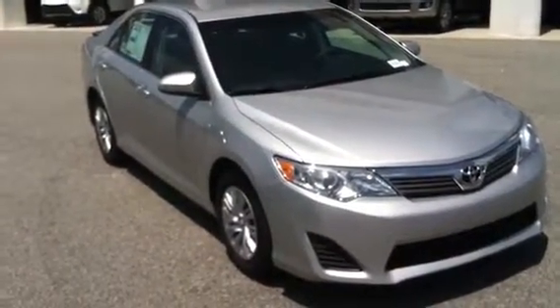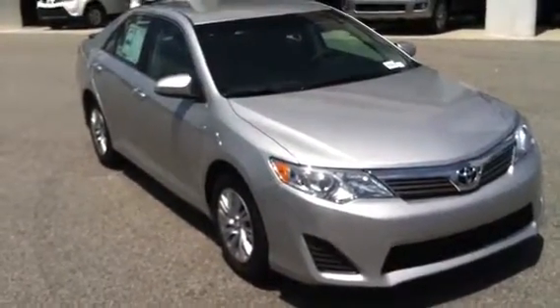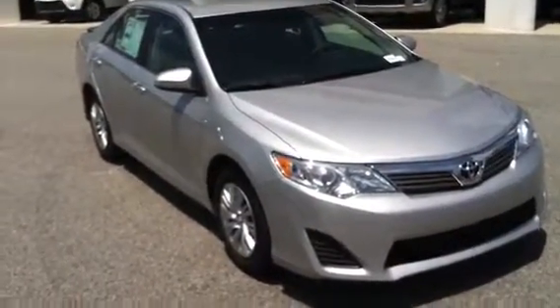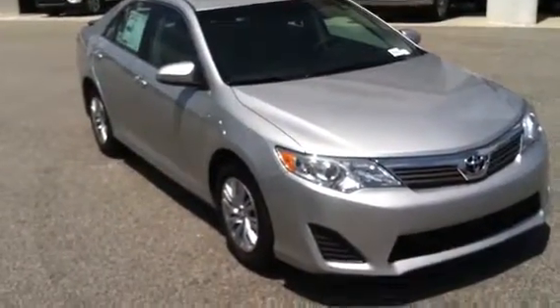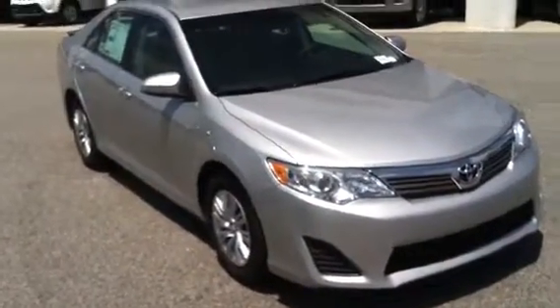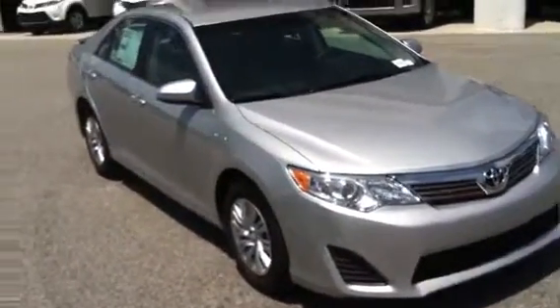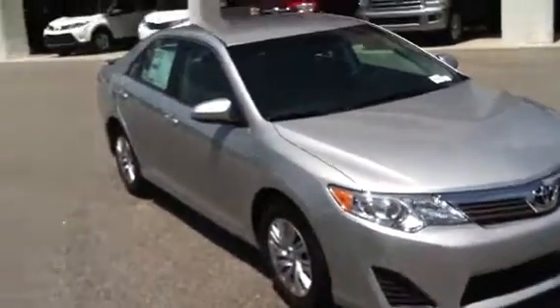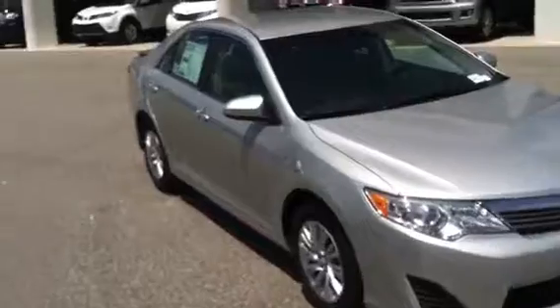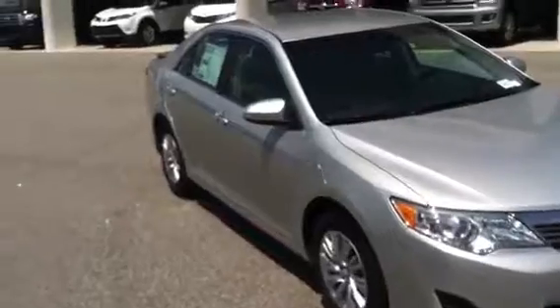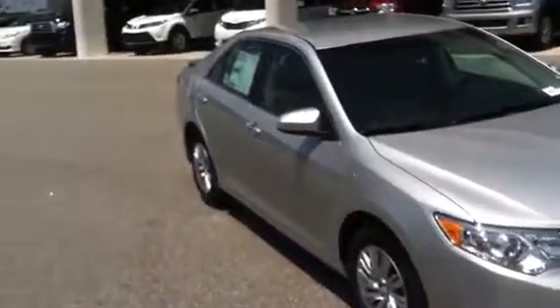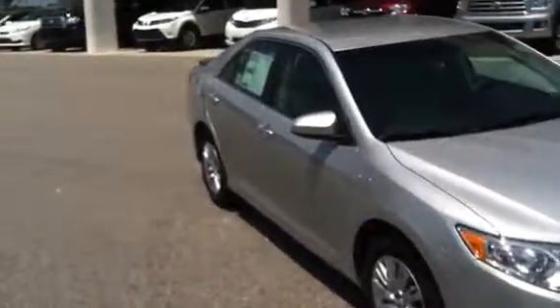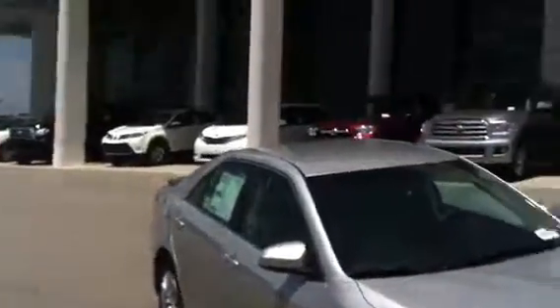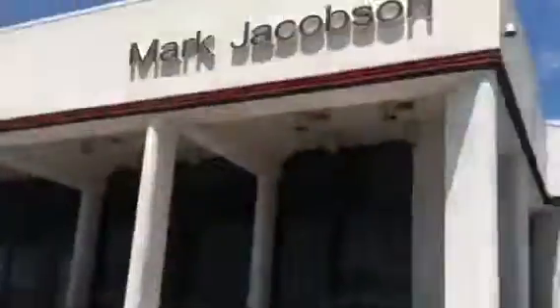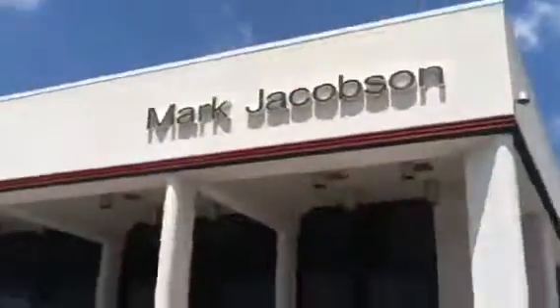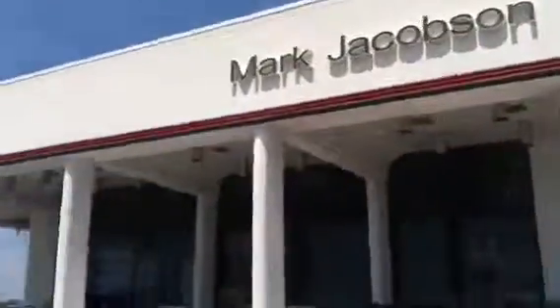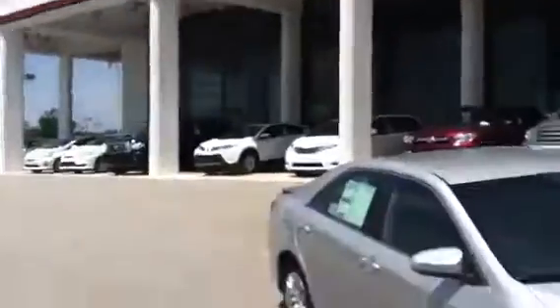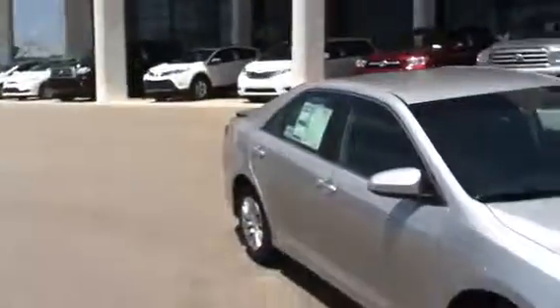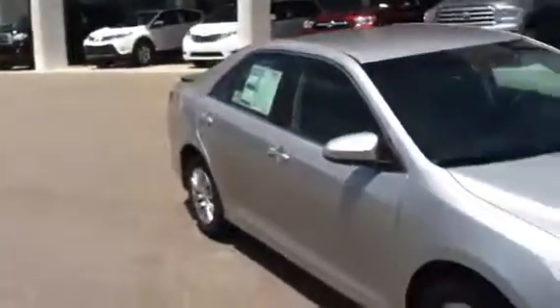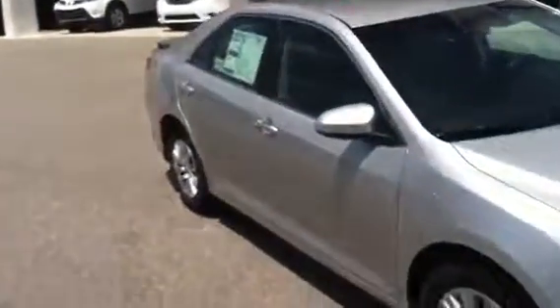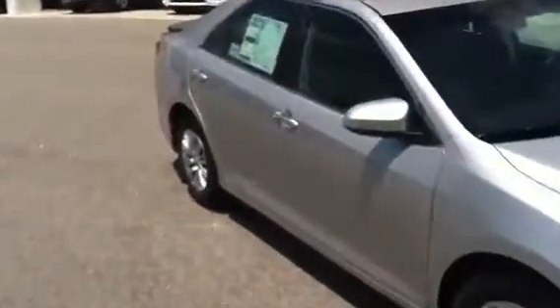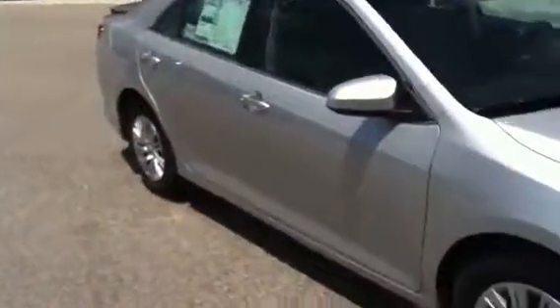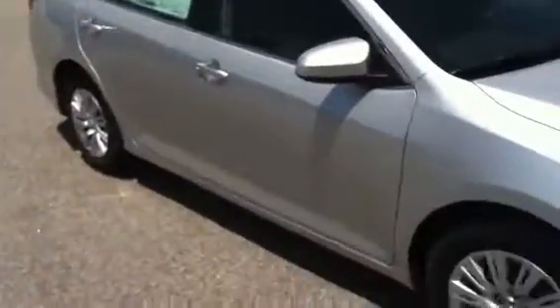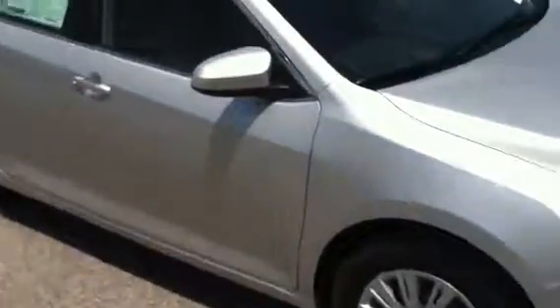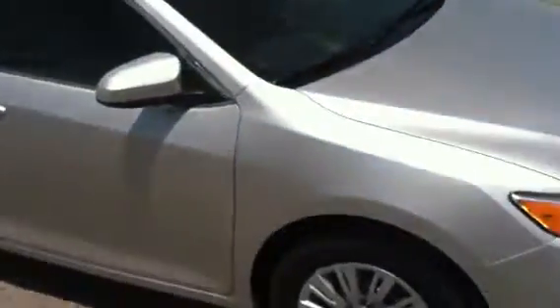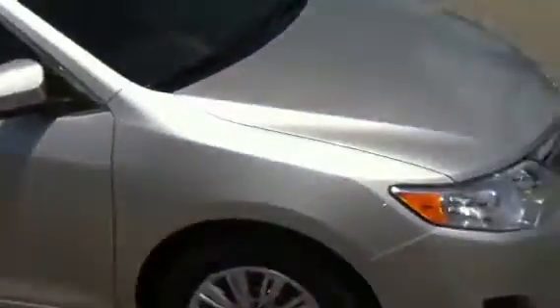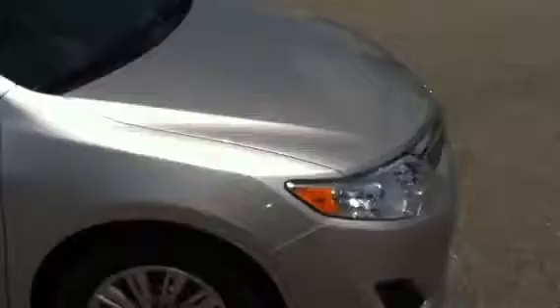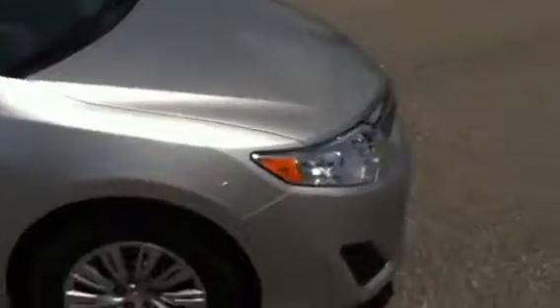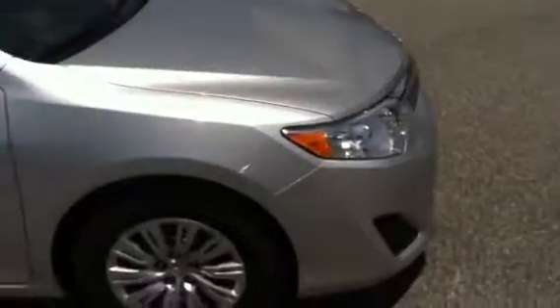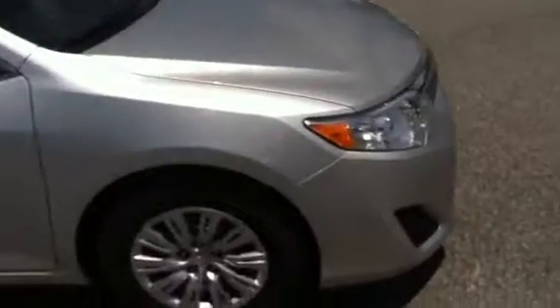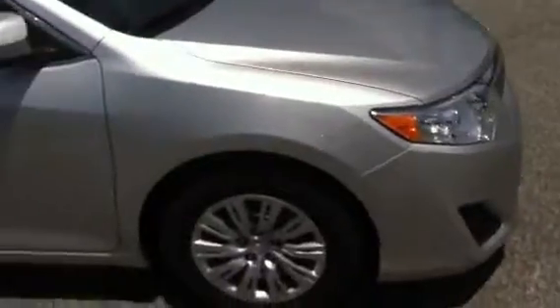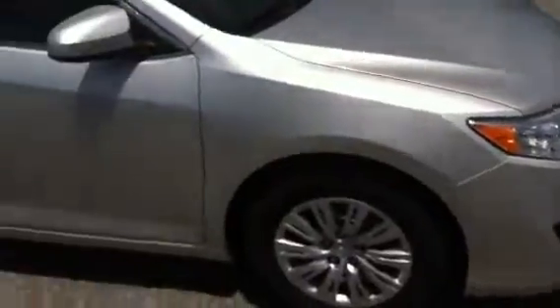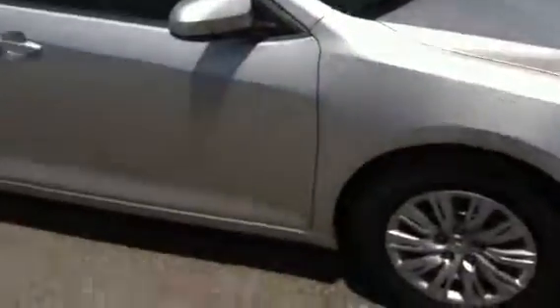Hi Larry, it's a beautiful Friday at Mark Jacobson Toyota. I just wanted to show you the Camry L that you had inquired on. This is the classic silver metallic.